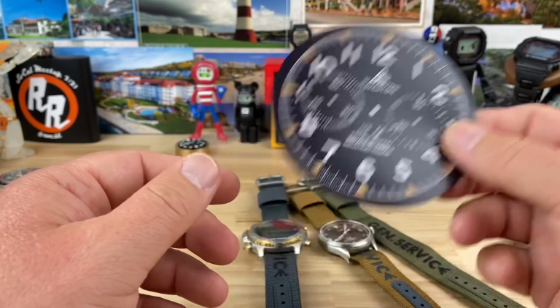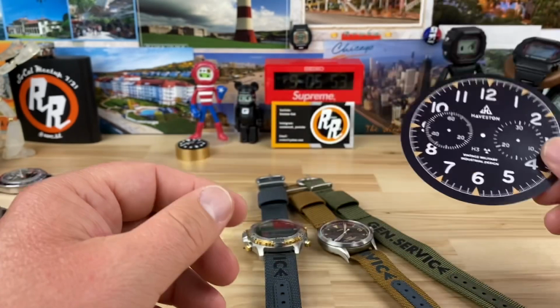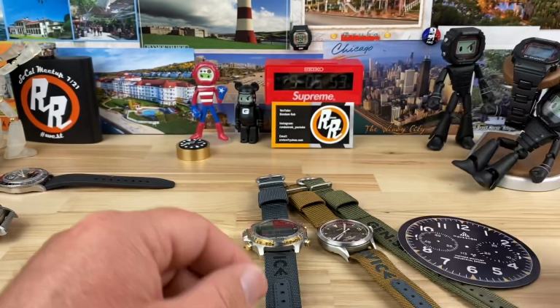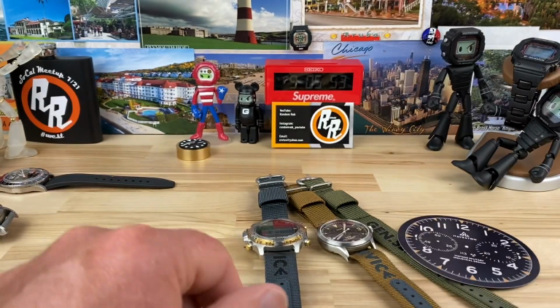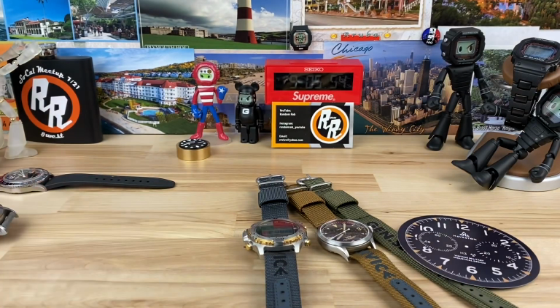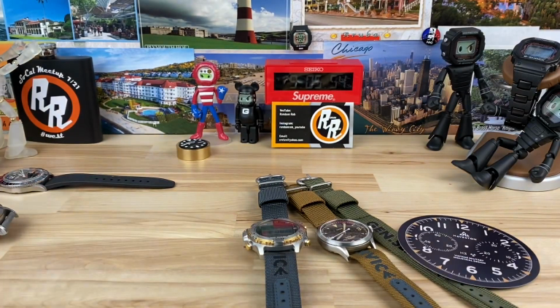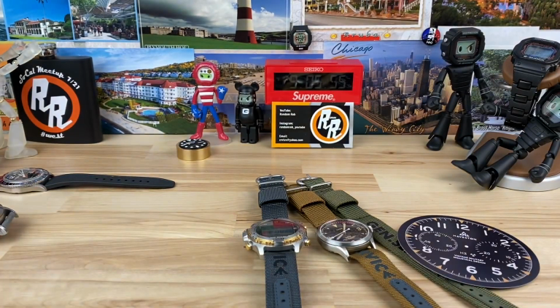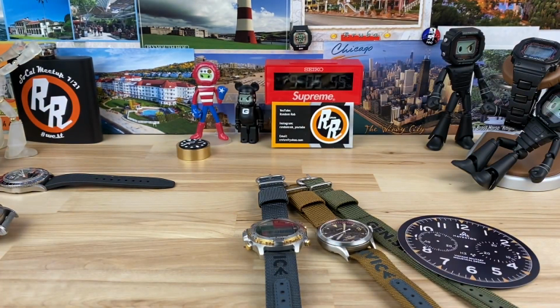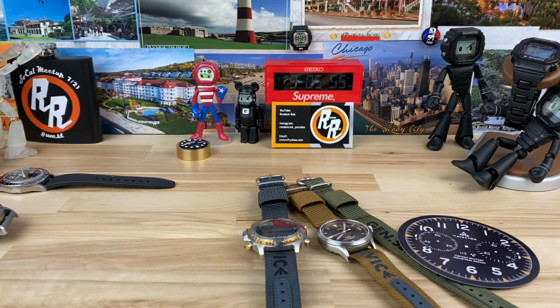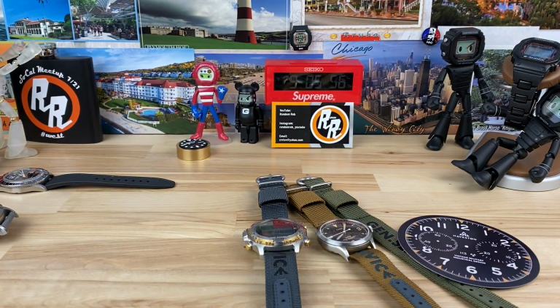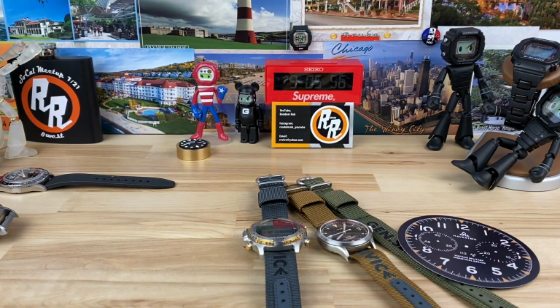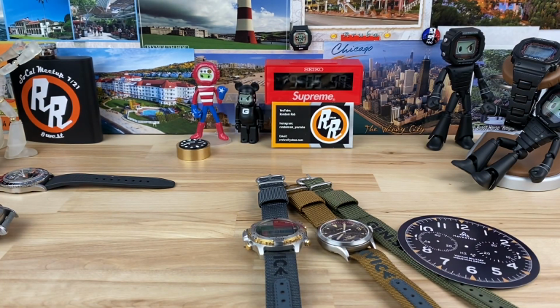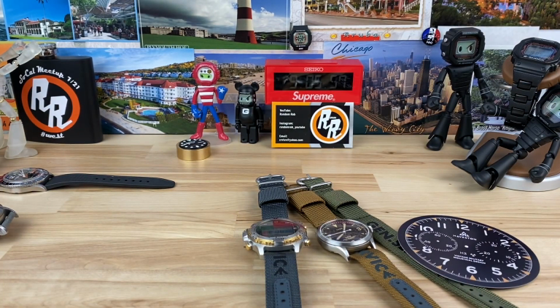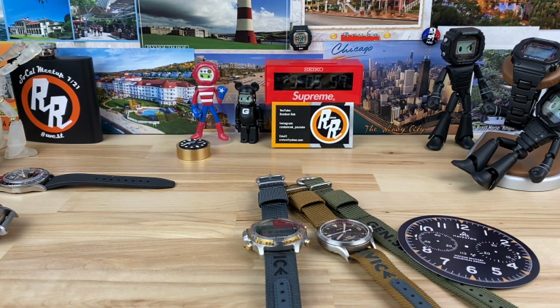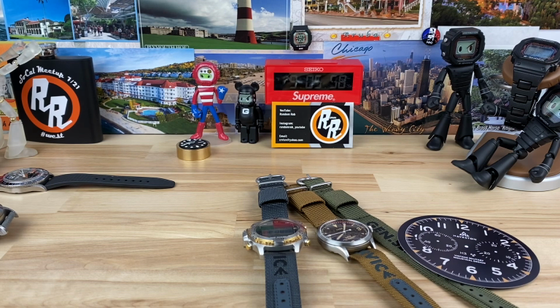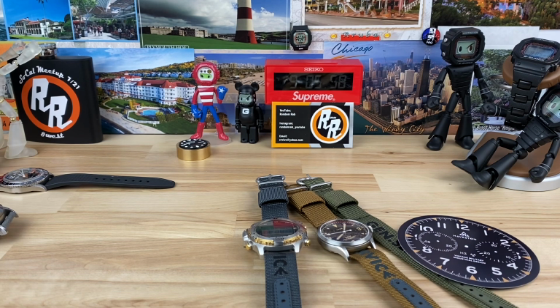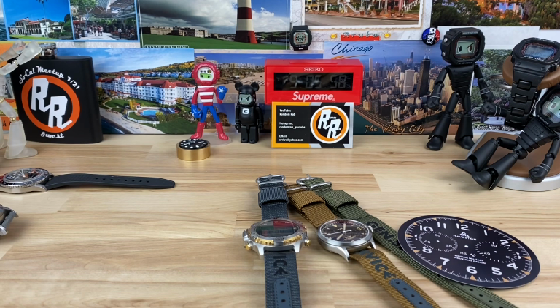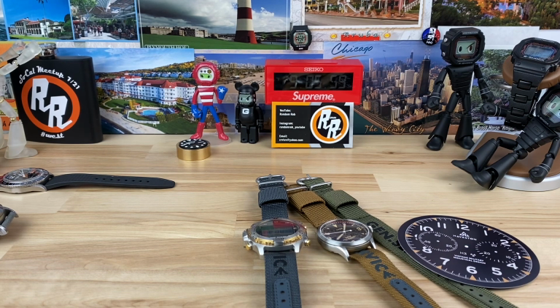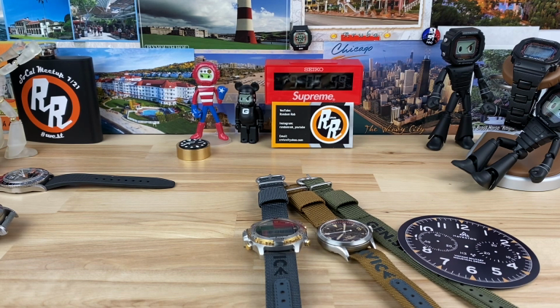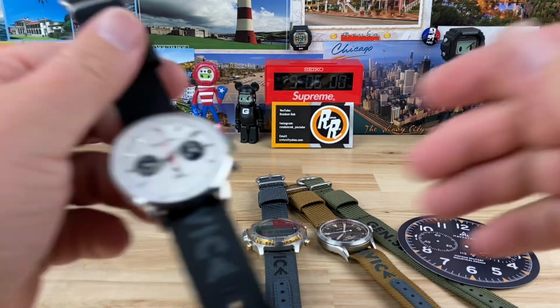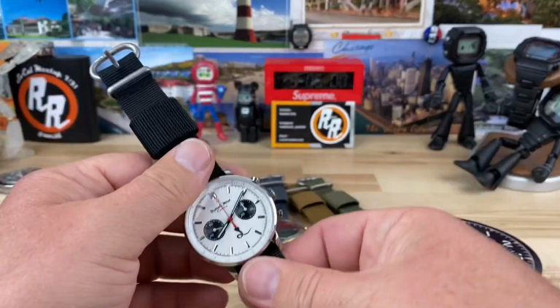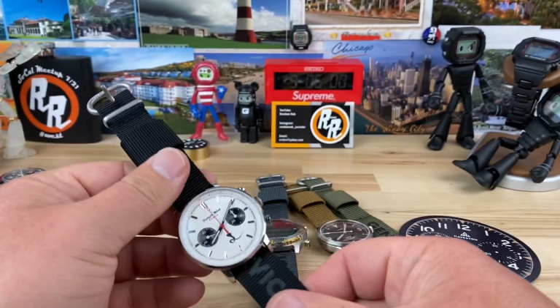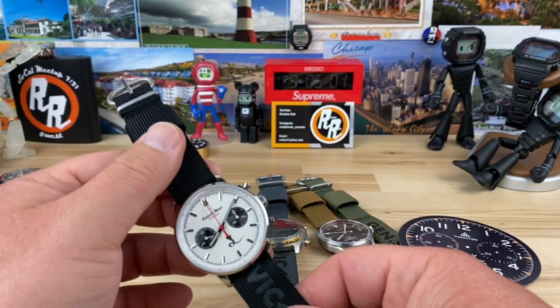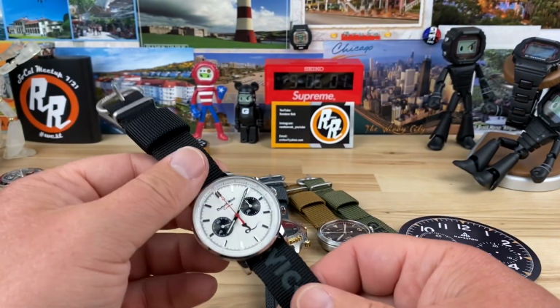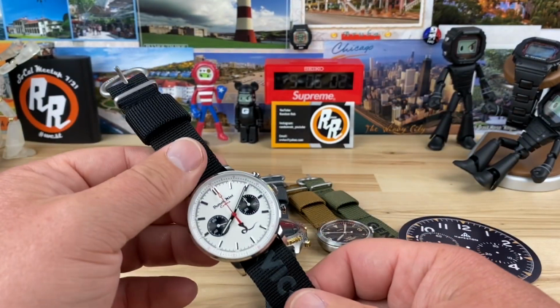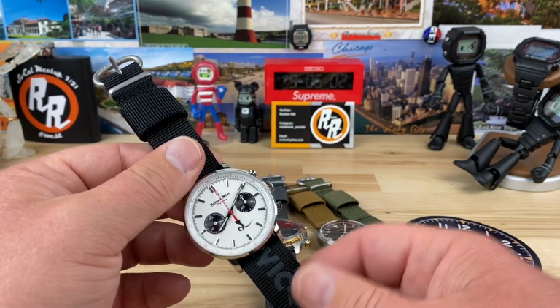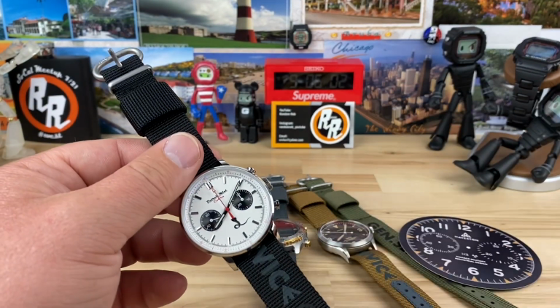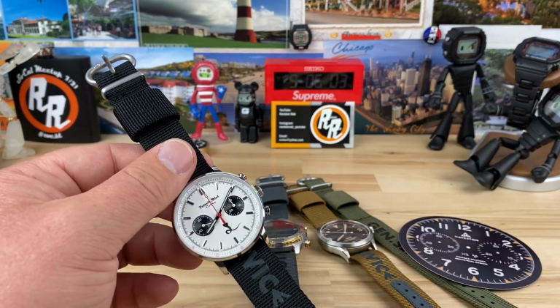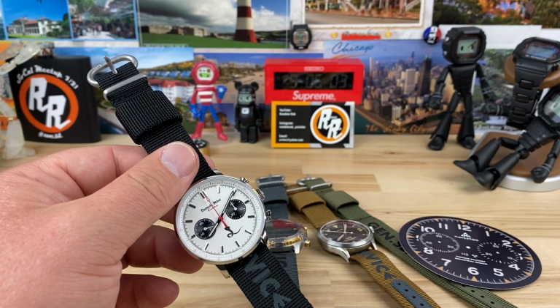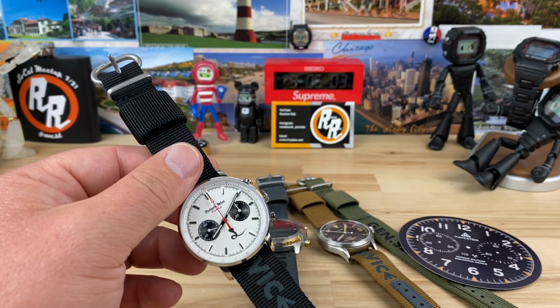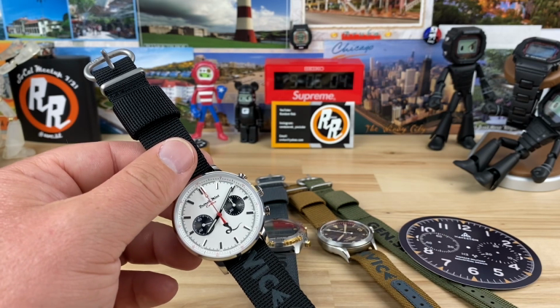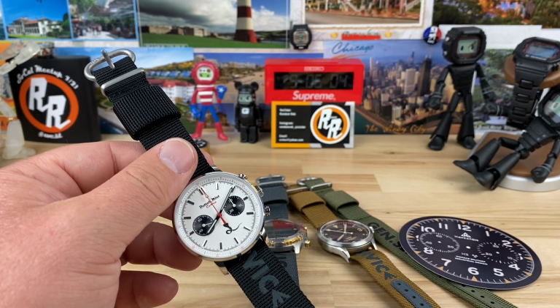Definitely check out Haviston if you already haven't — they're kind of a reputable place for straps and accessories. Definitely check them out. Alright guys, thanks for watching — I'll catch you on the next vid.